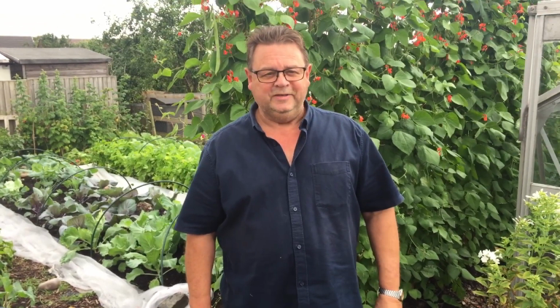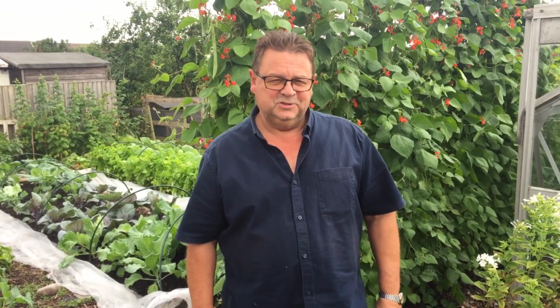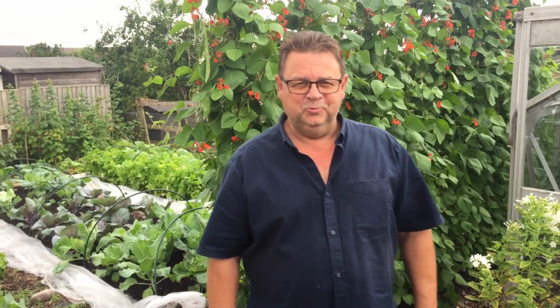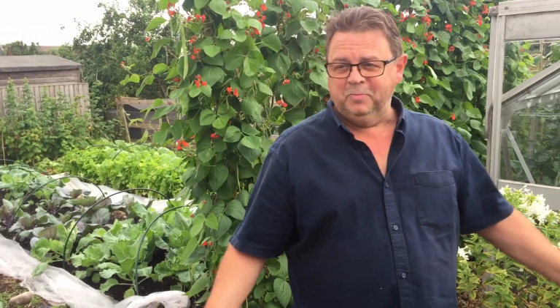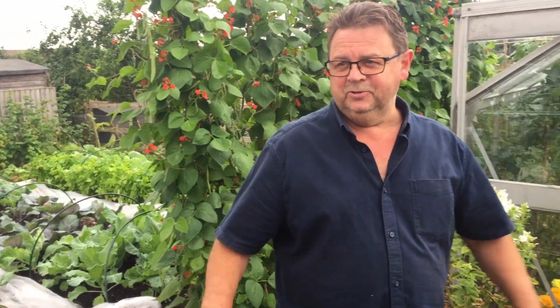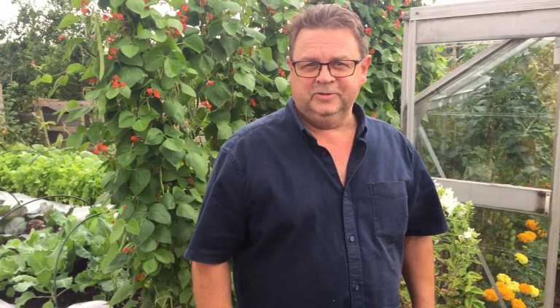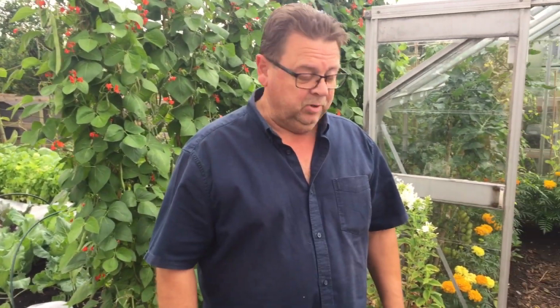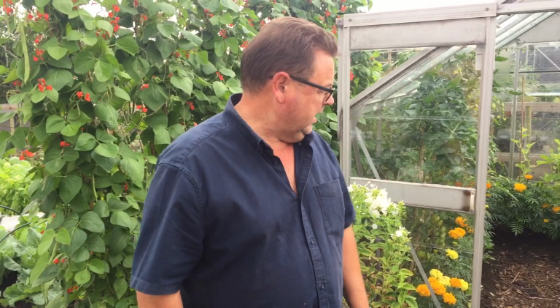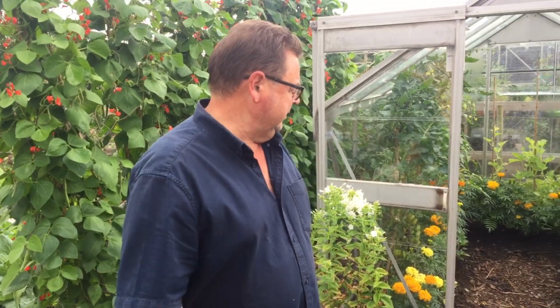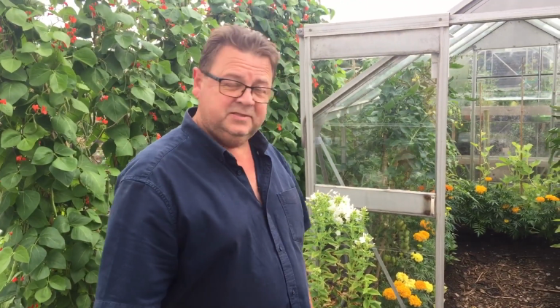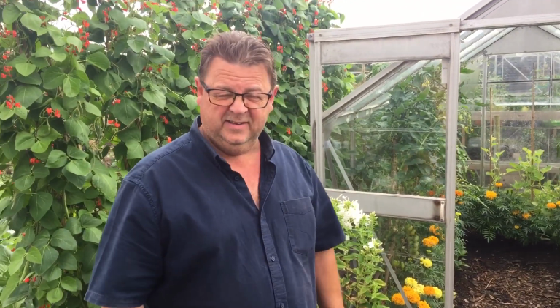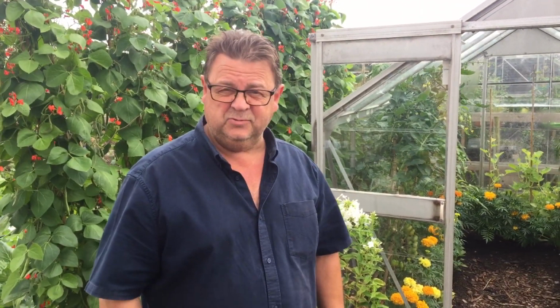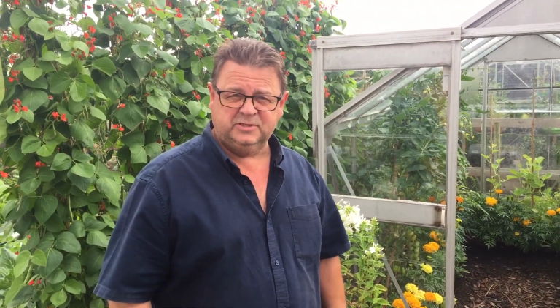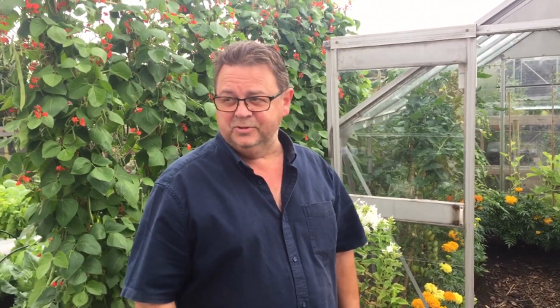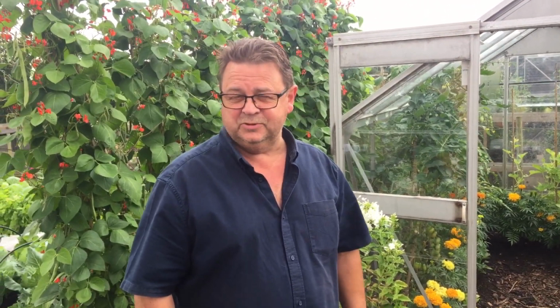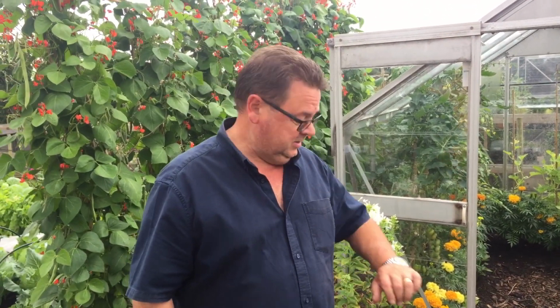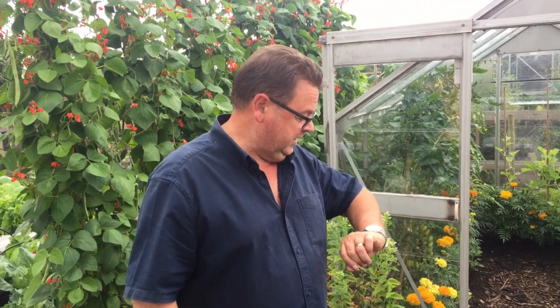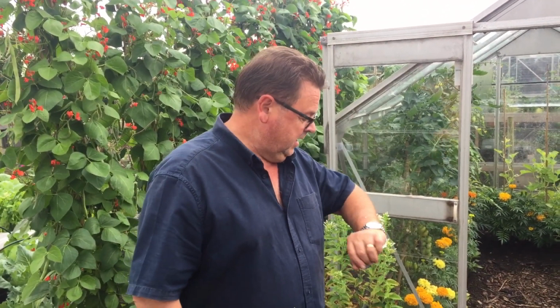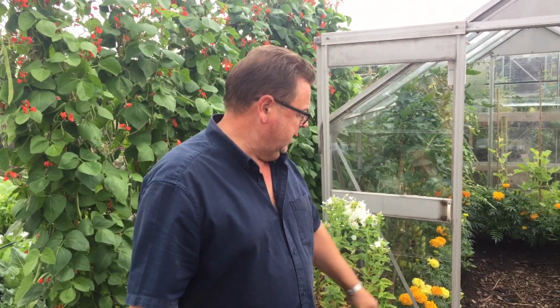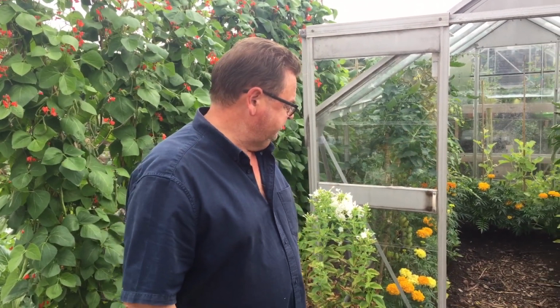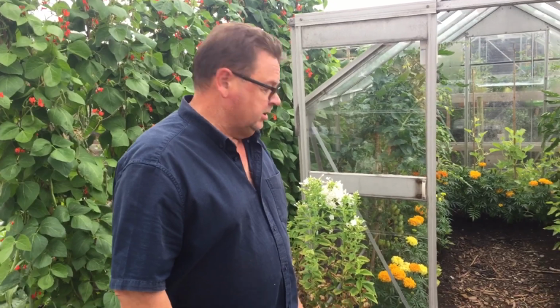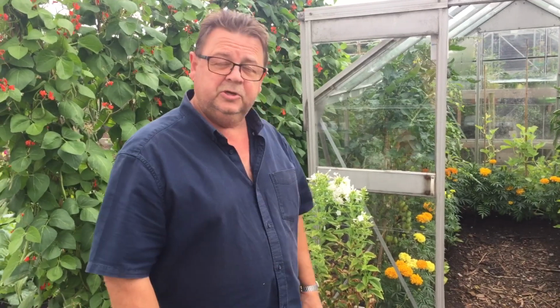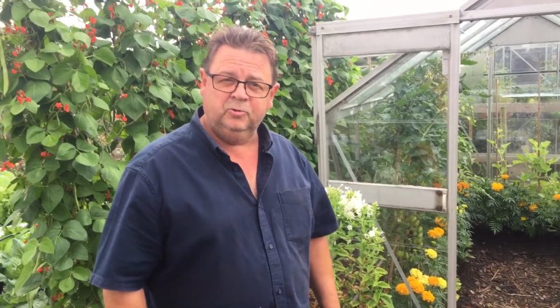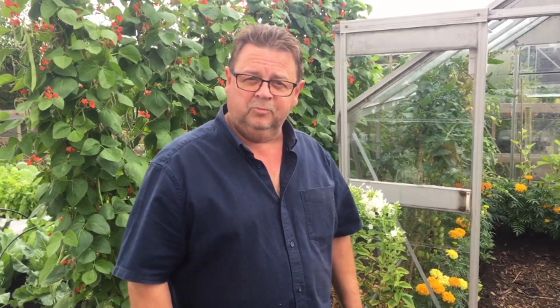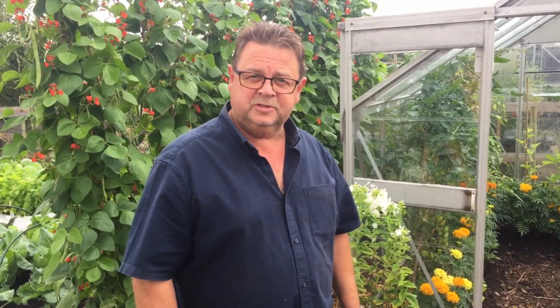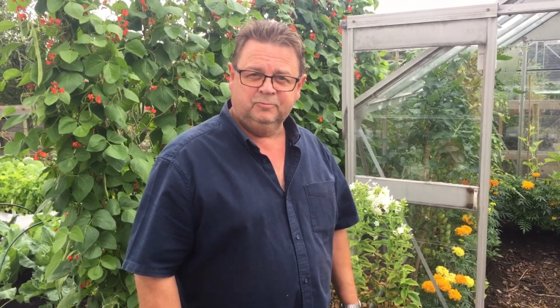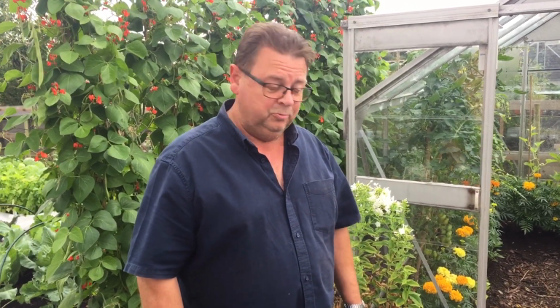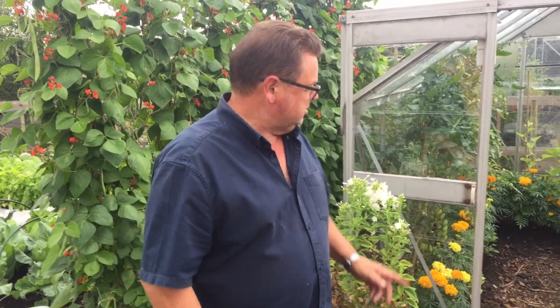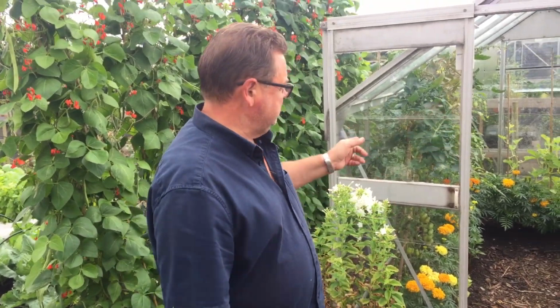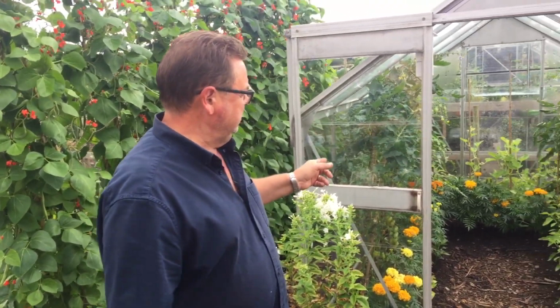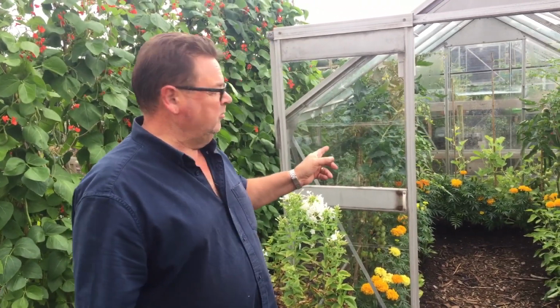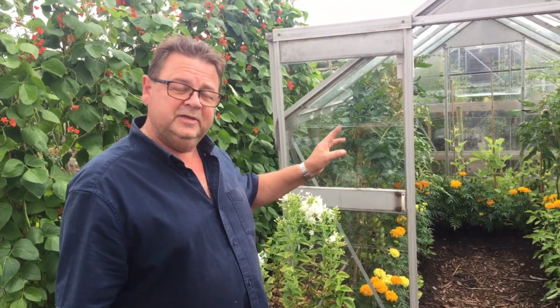Good morning and welcome back to the no-dig plot. This is the last day of July, the 31st, so we're going to do an allotment review.